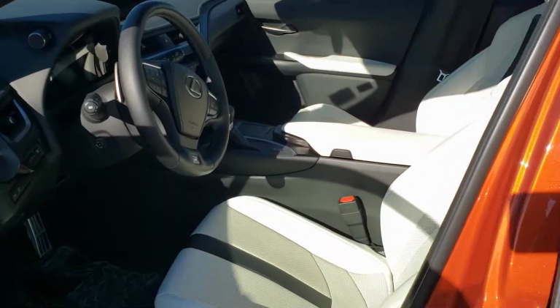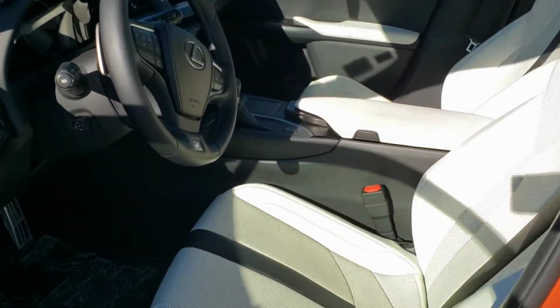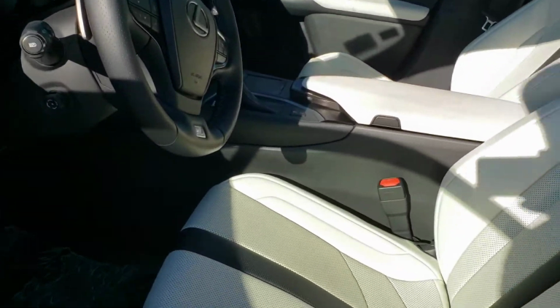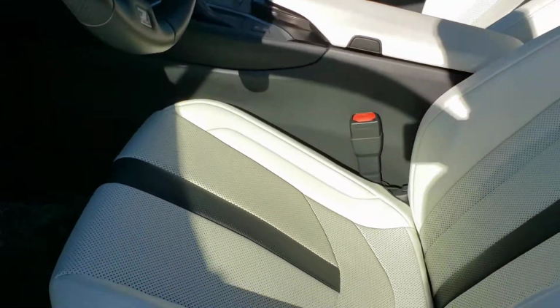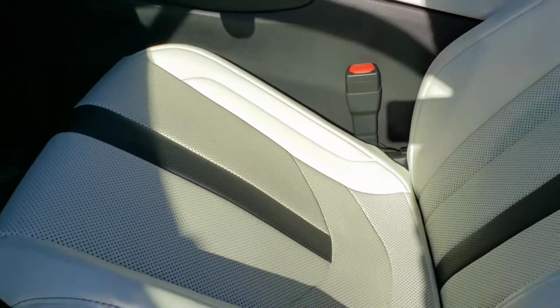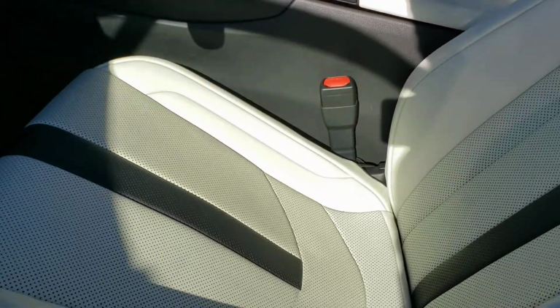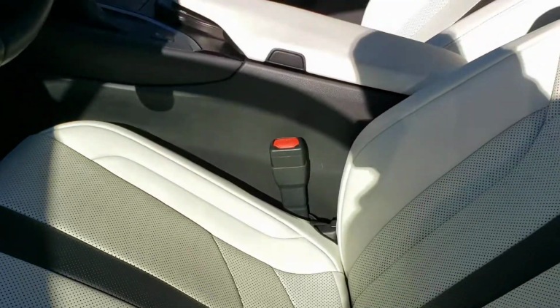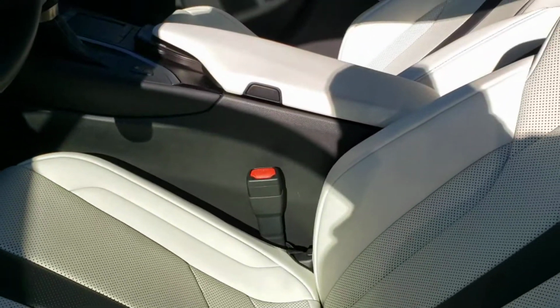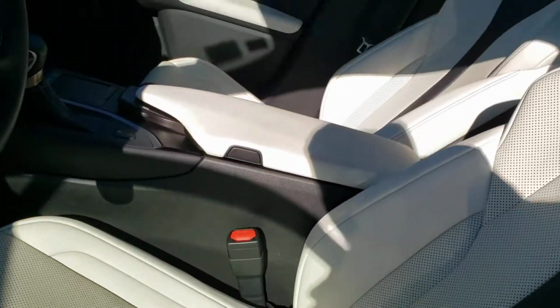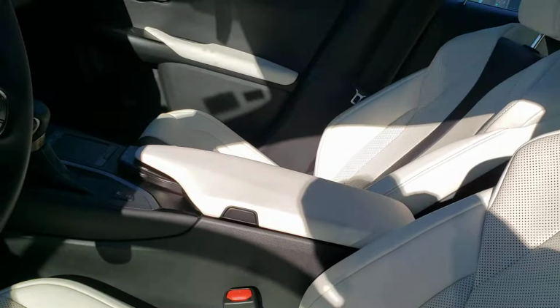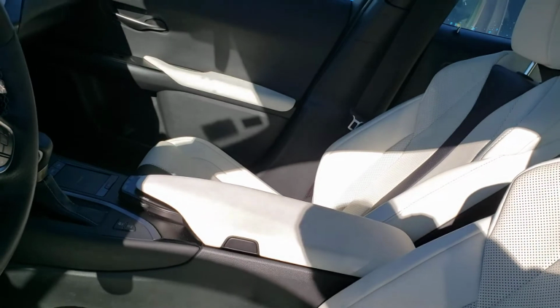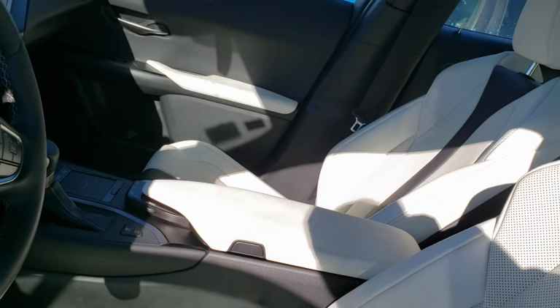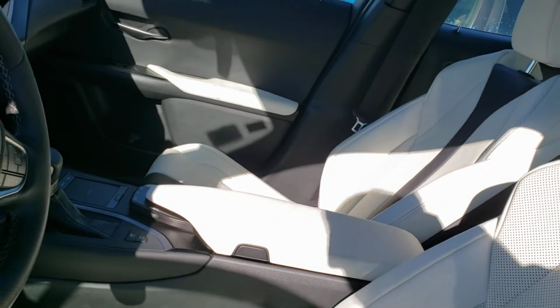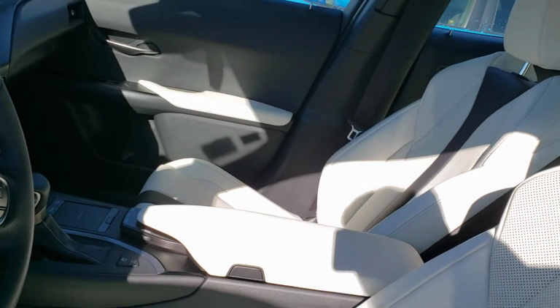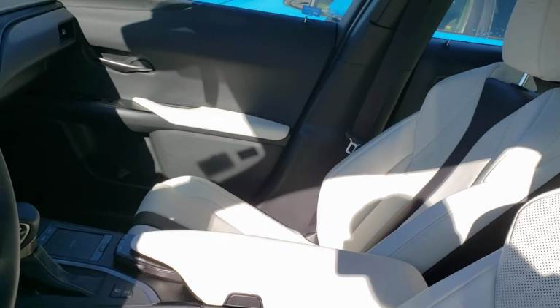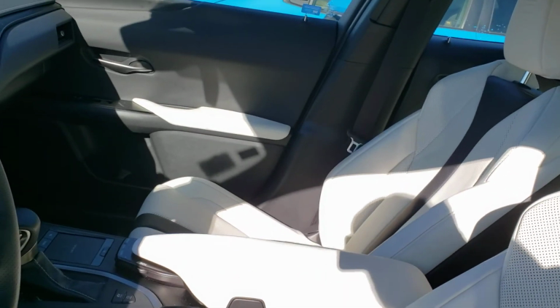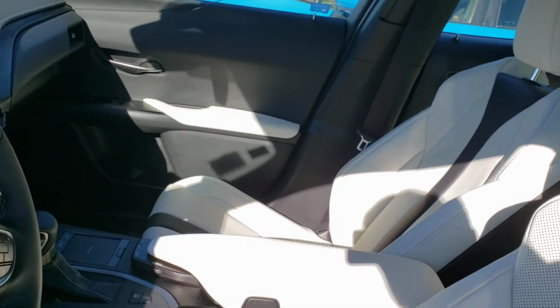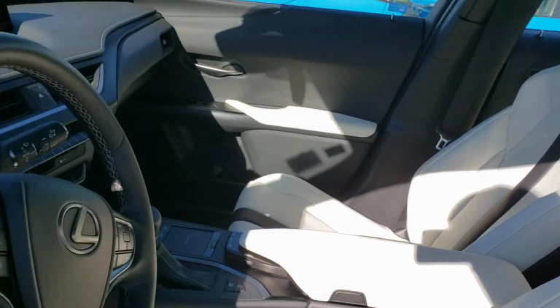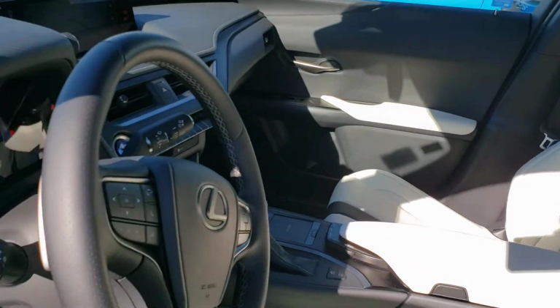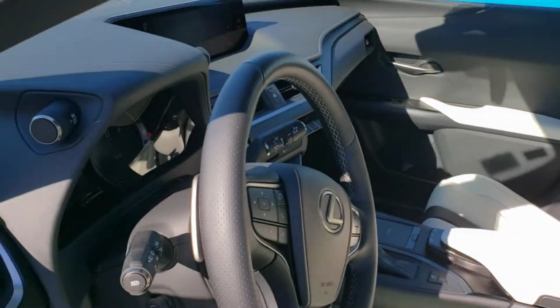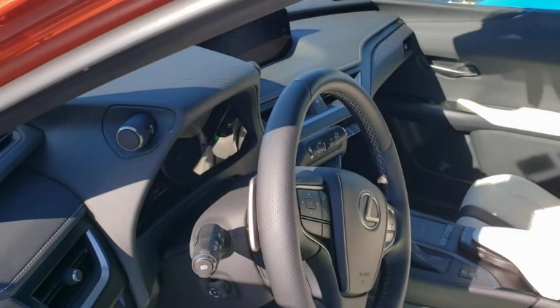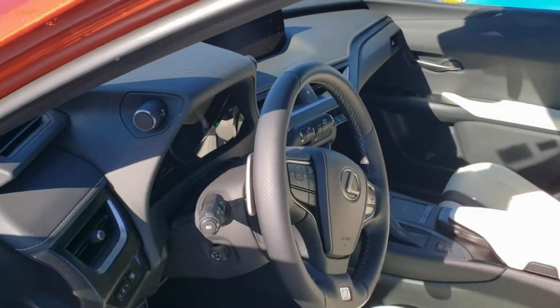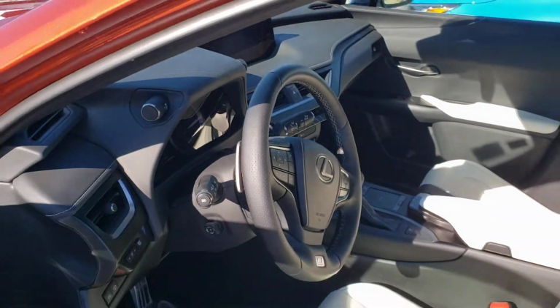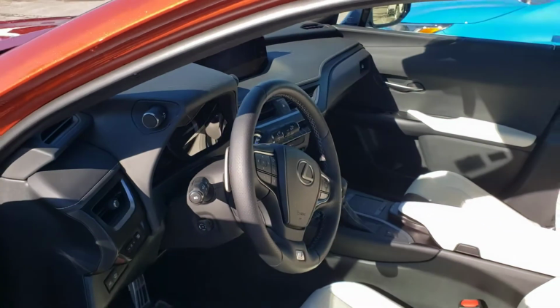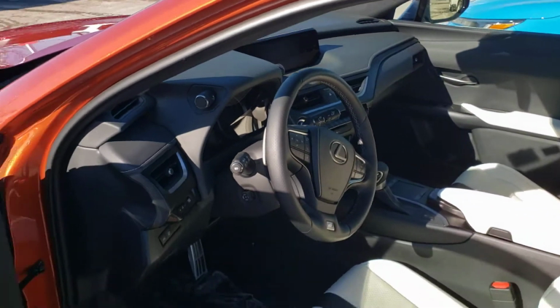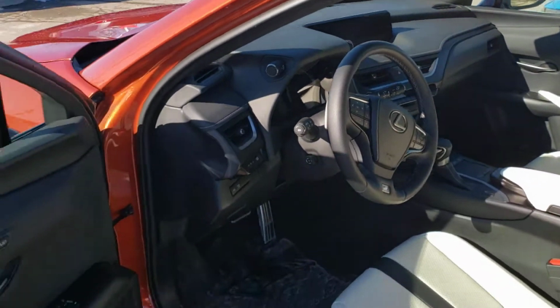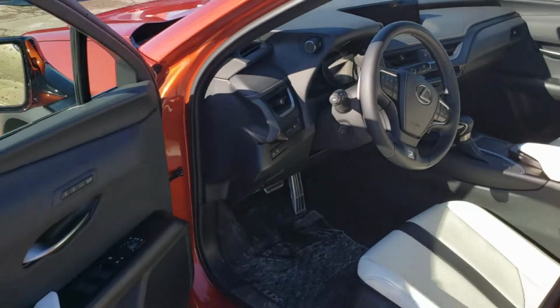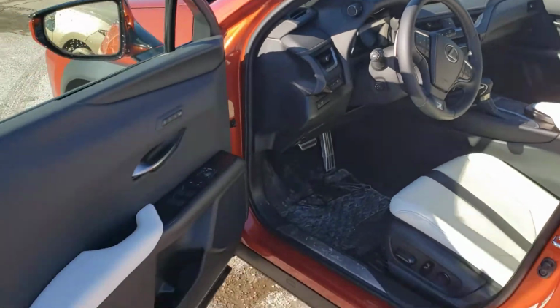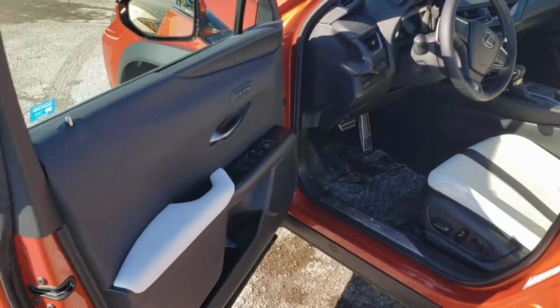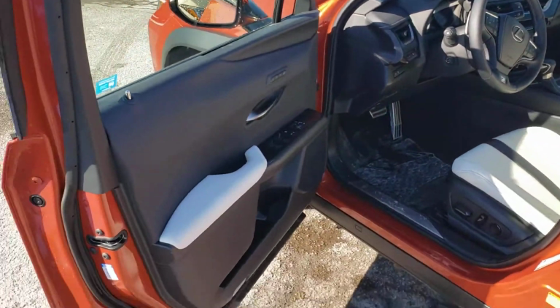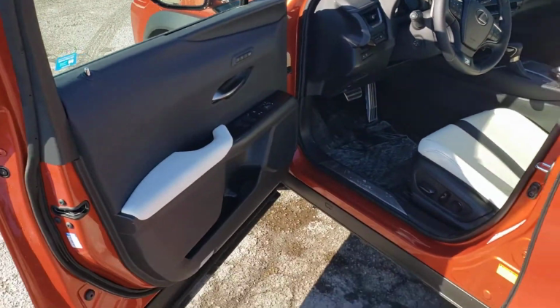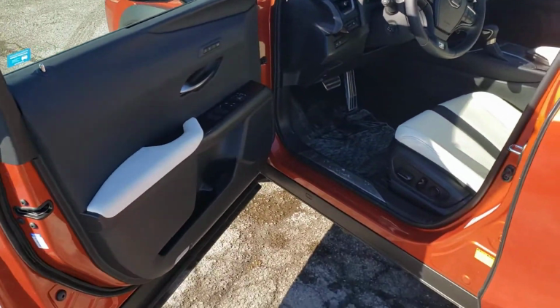This one has a unique interior. It's the F Sport white interior — very nice, very elegant looking, and quite frankly I think it suits the exterior color quite nicely.